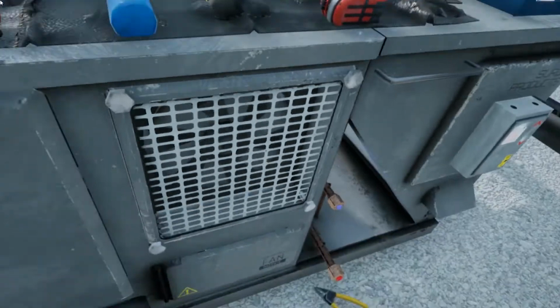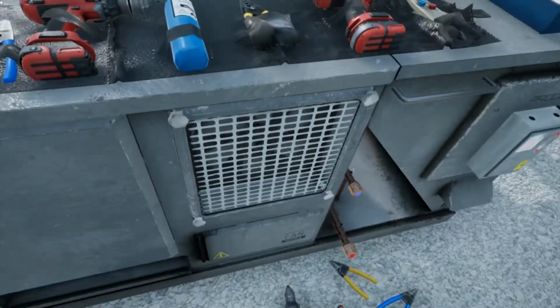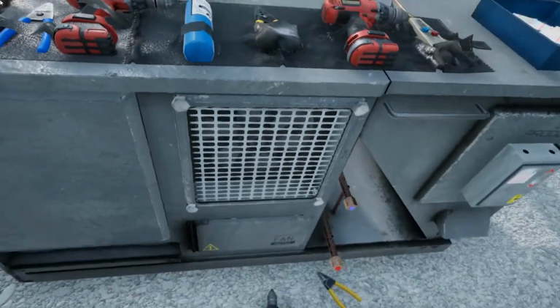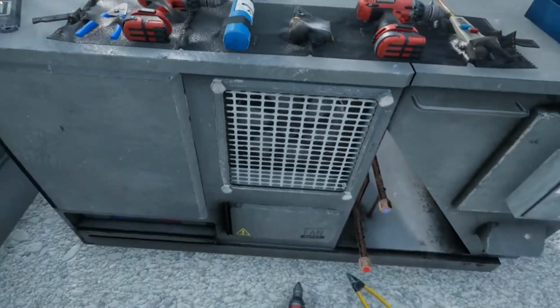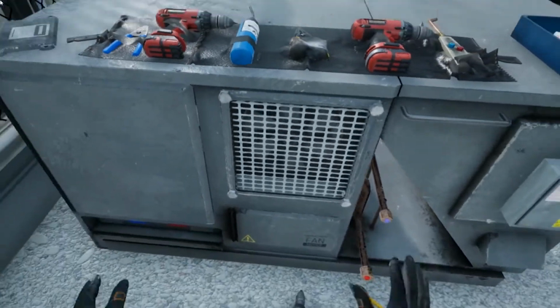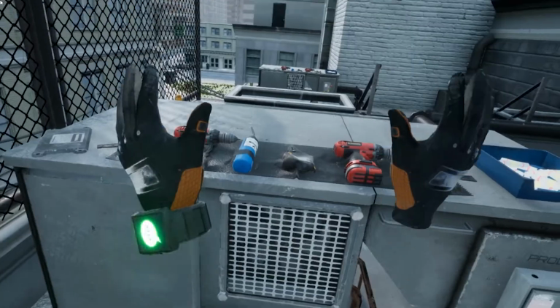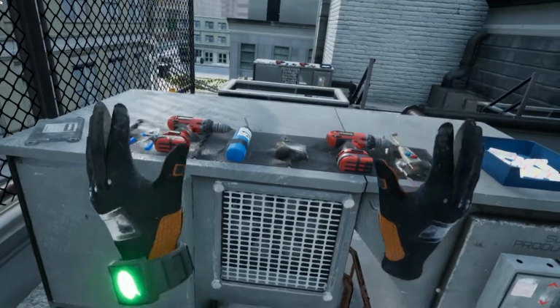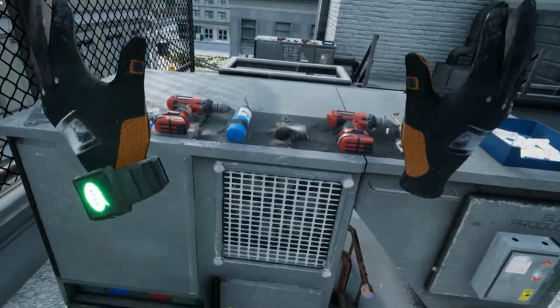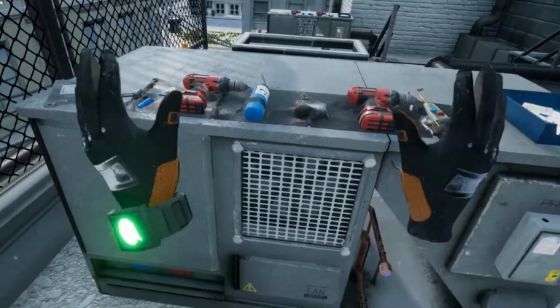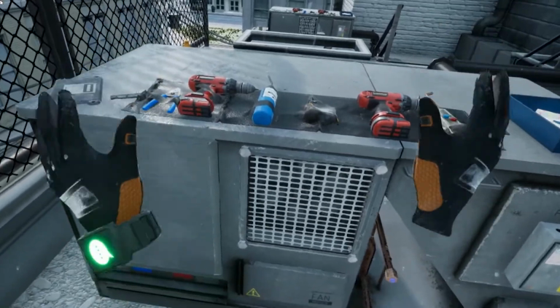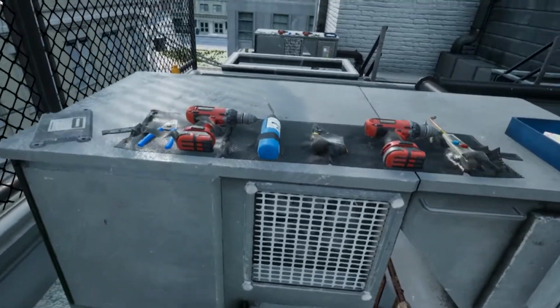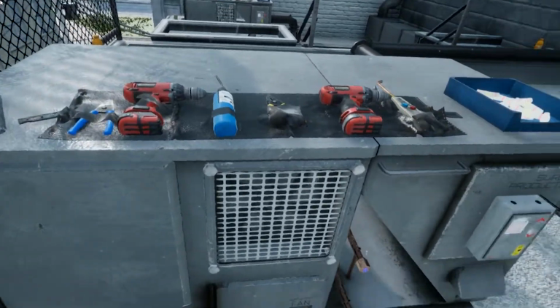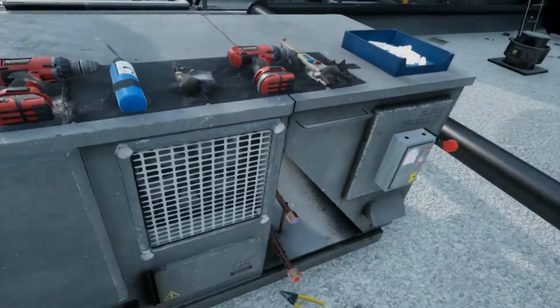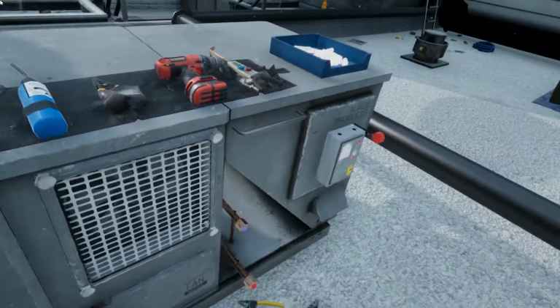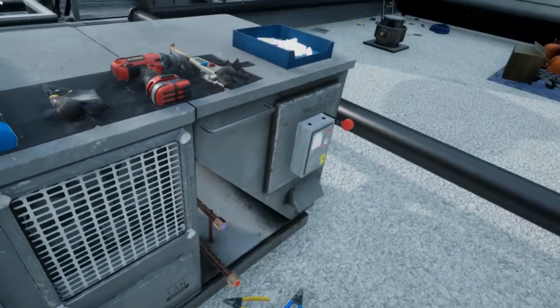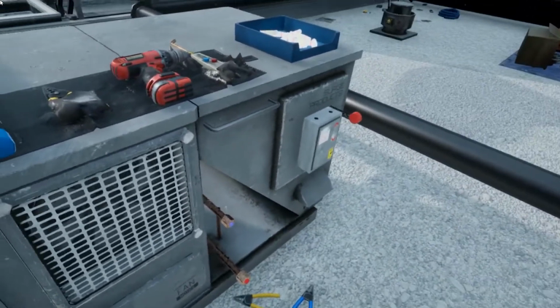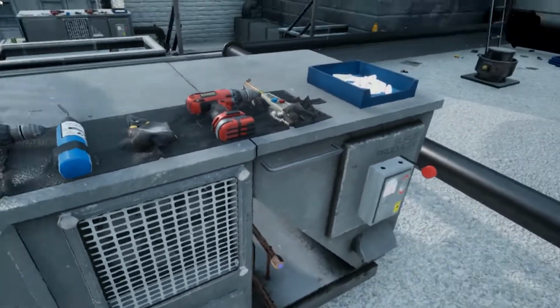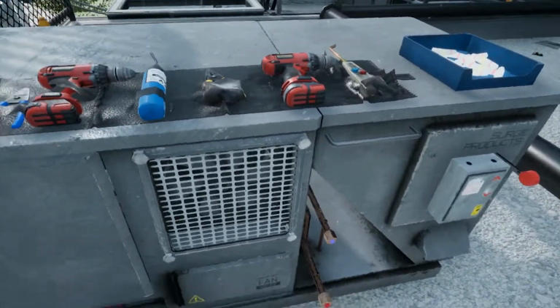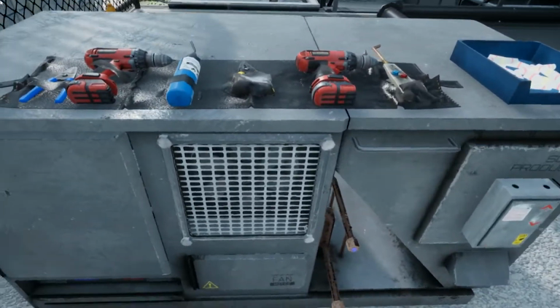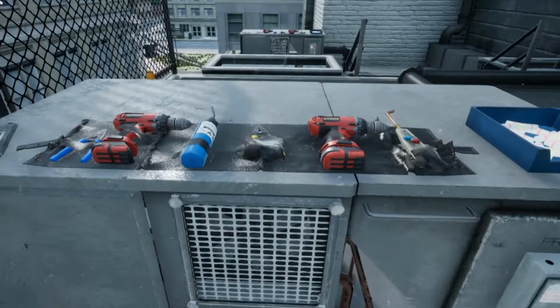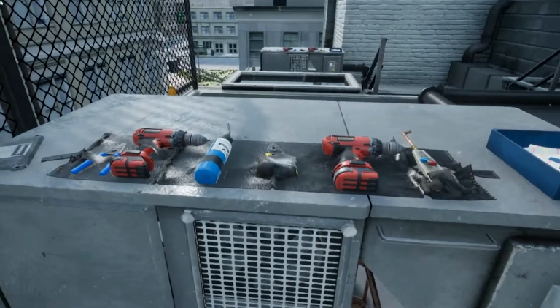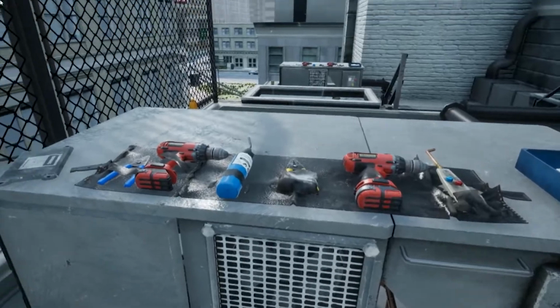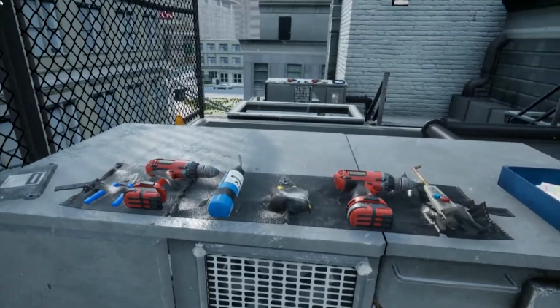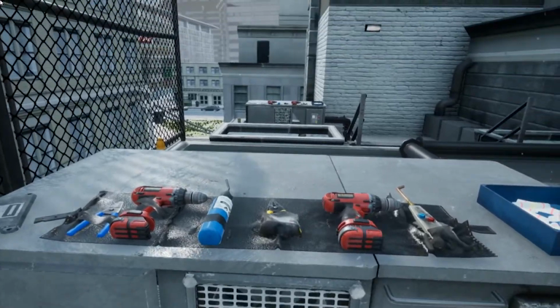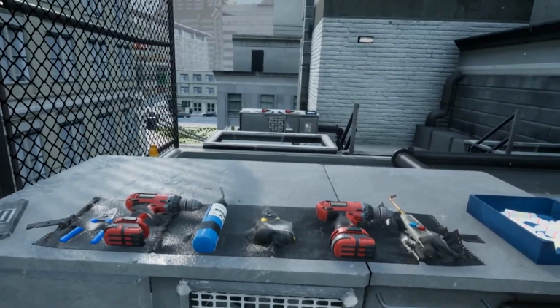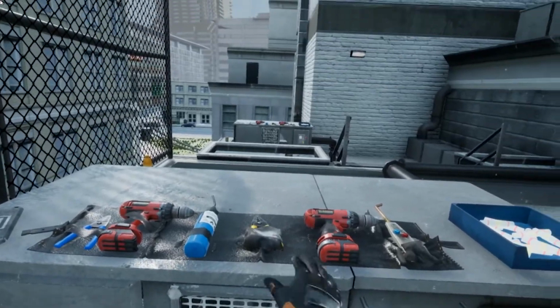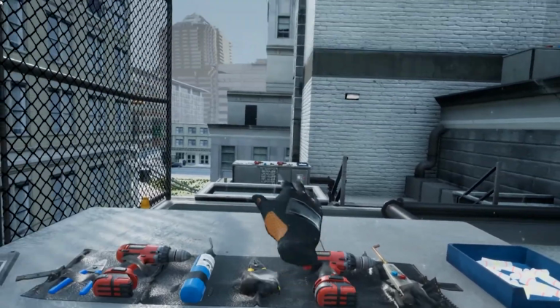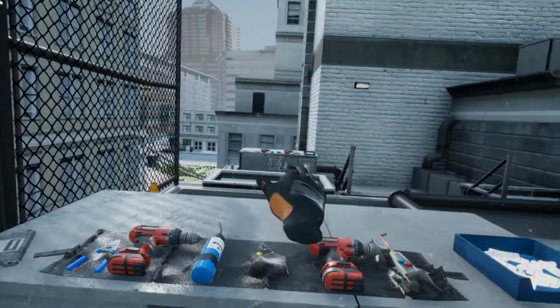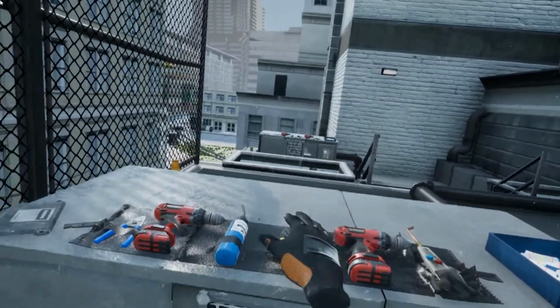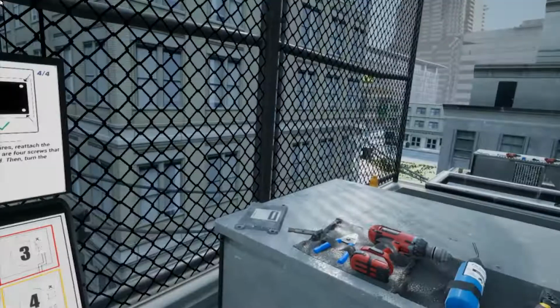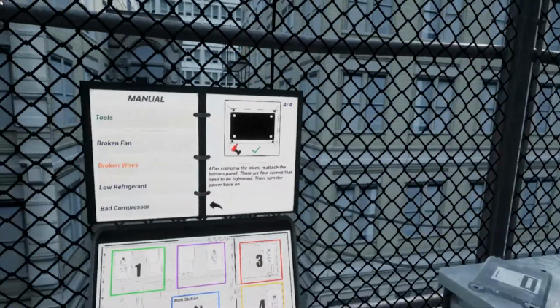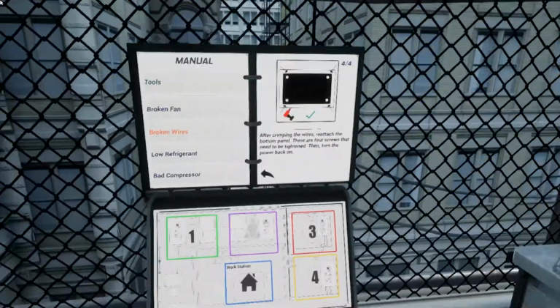Fantastic! We have AC on the first couple of floors now. I think there's a problem with another HVAC unit. See if you can fix the HVAC unit at location 3.